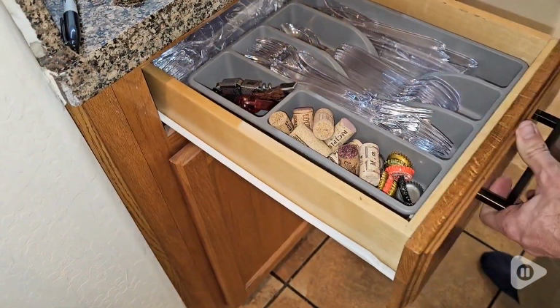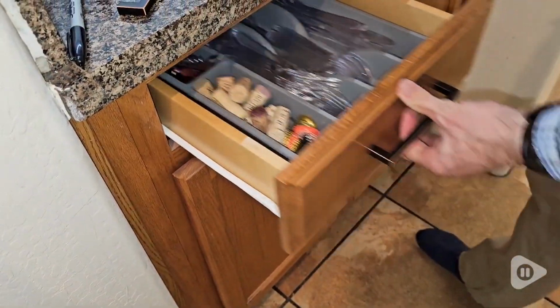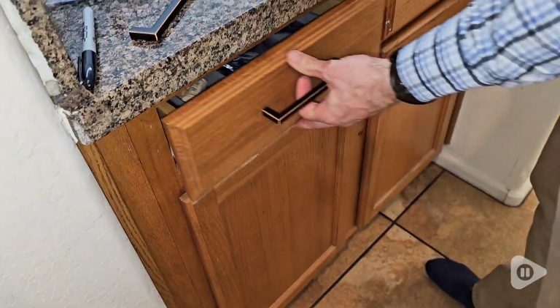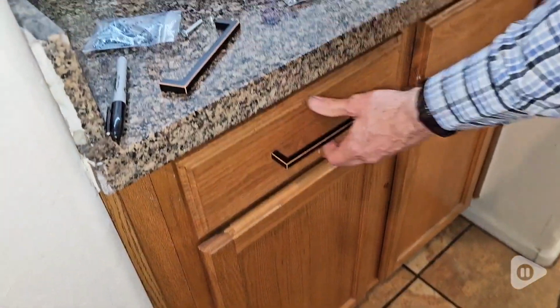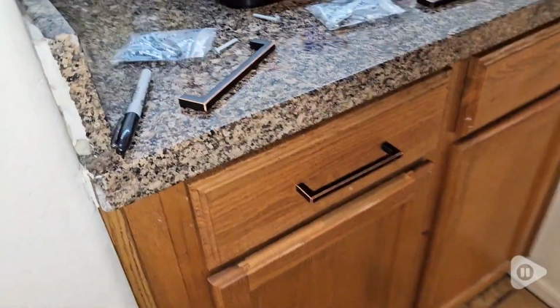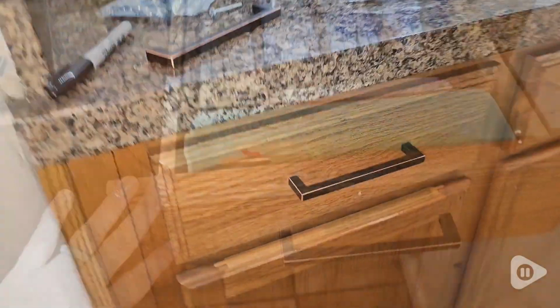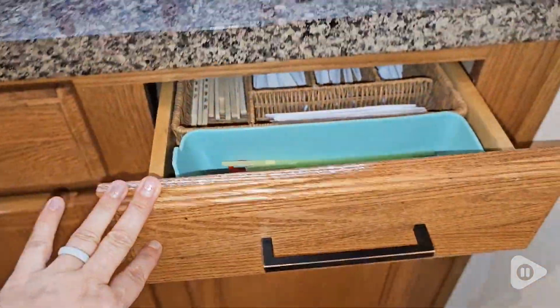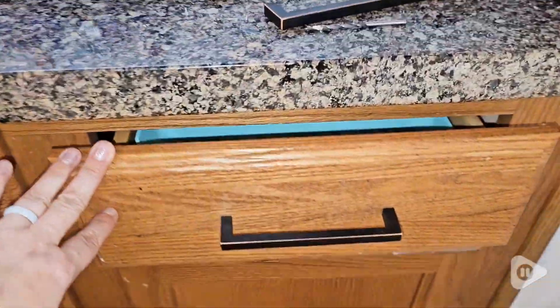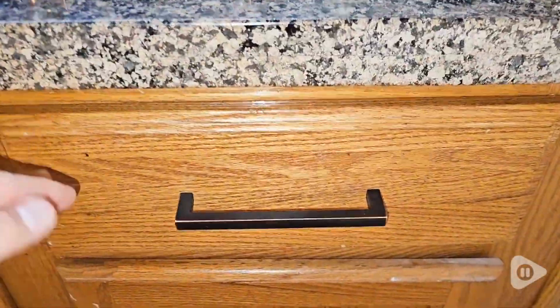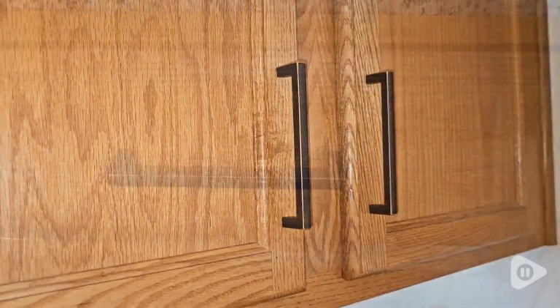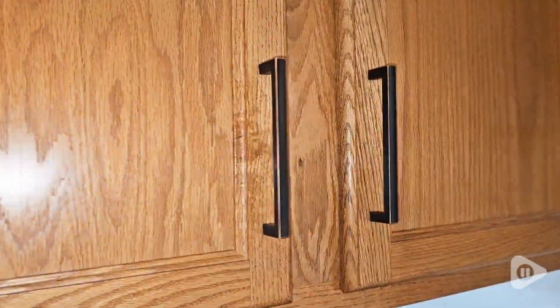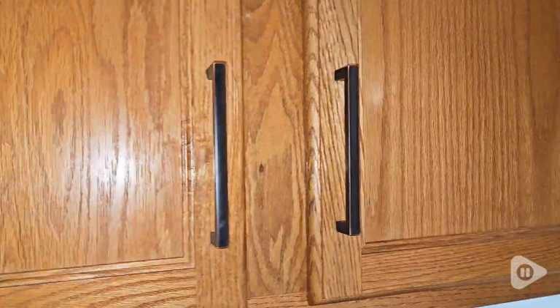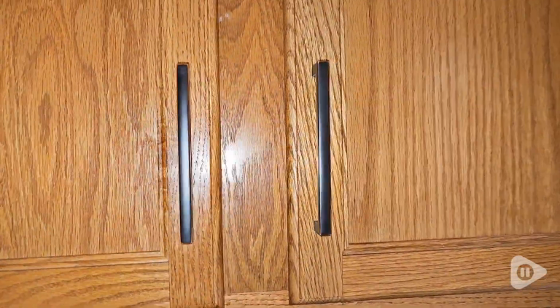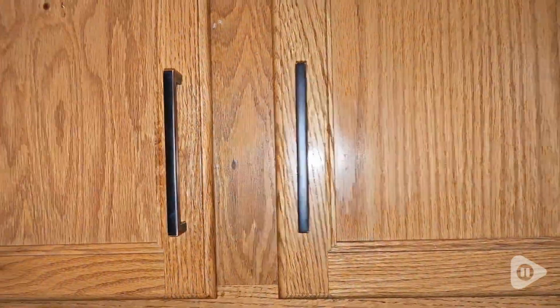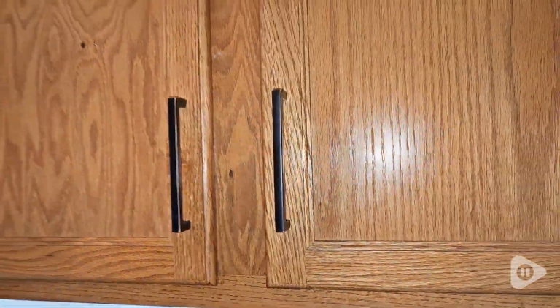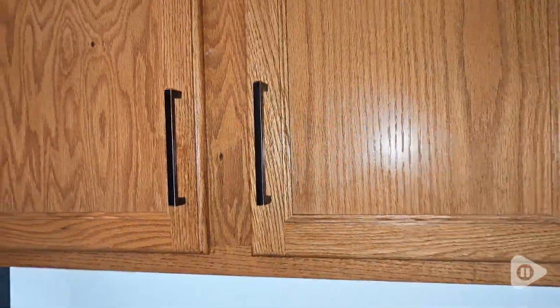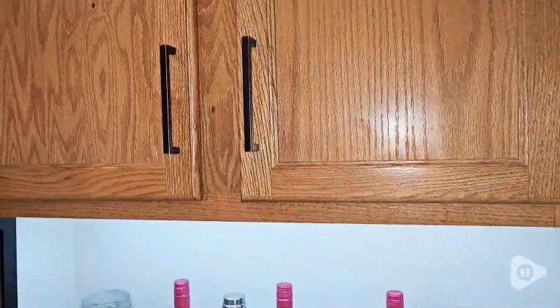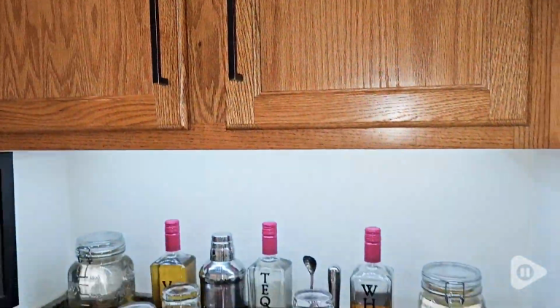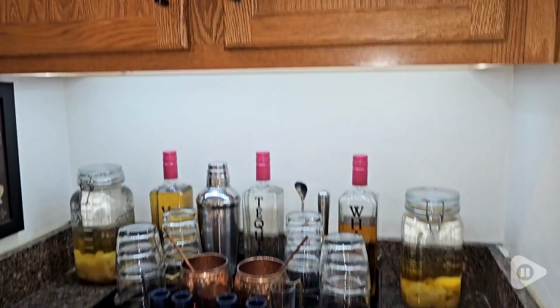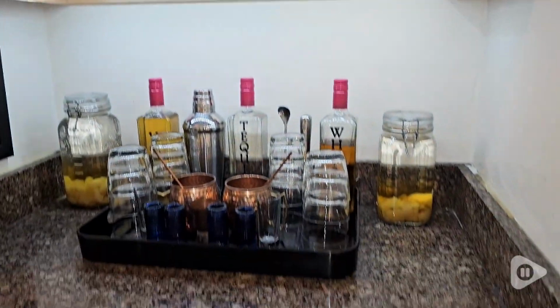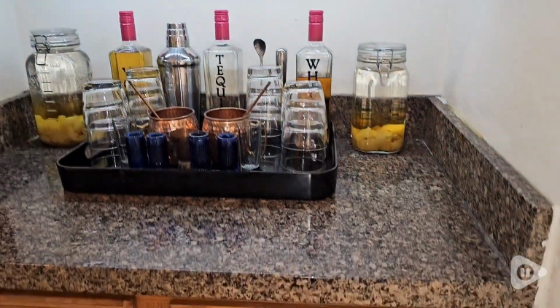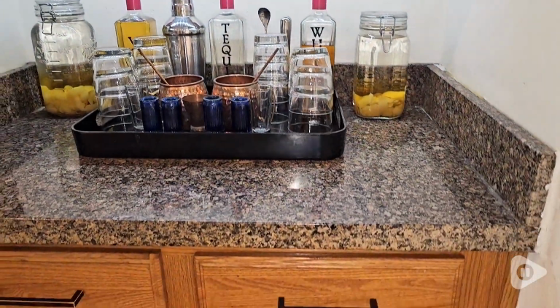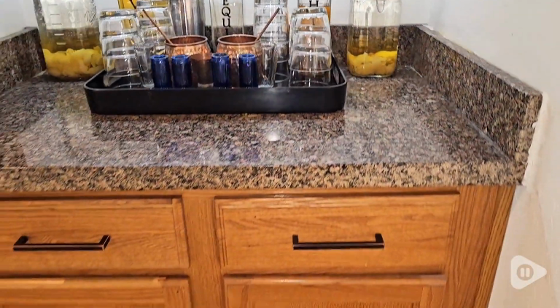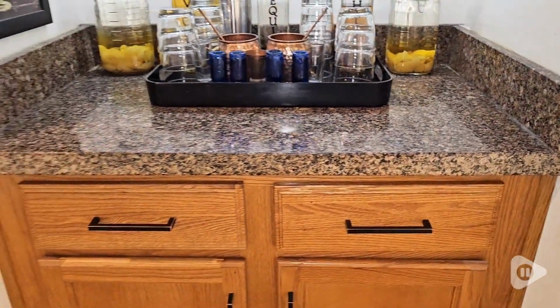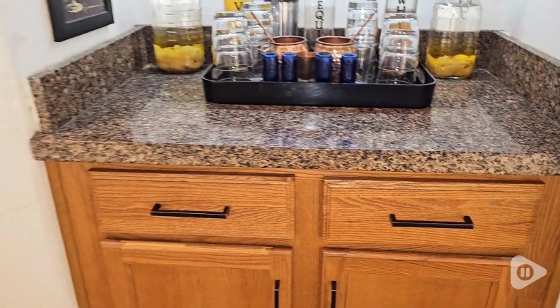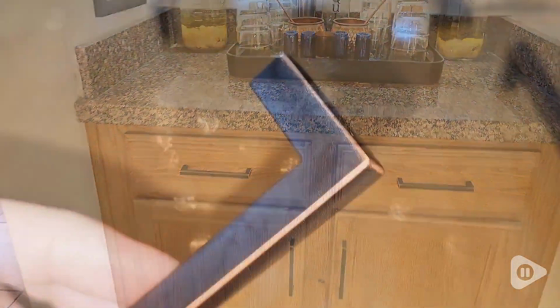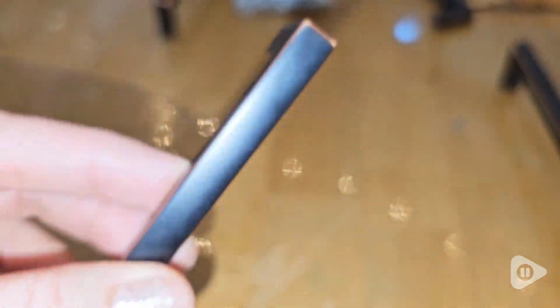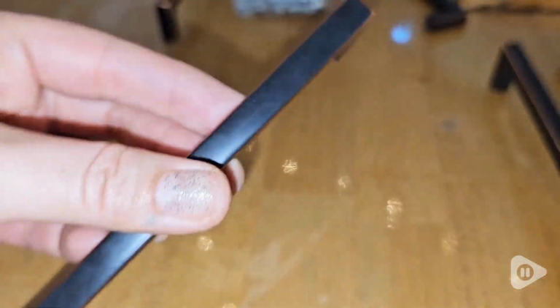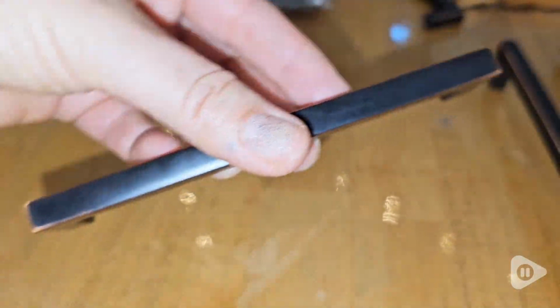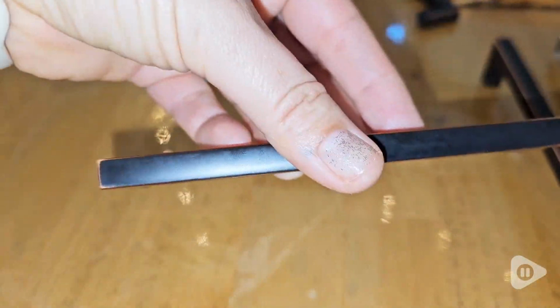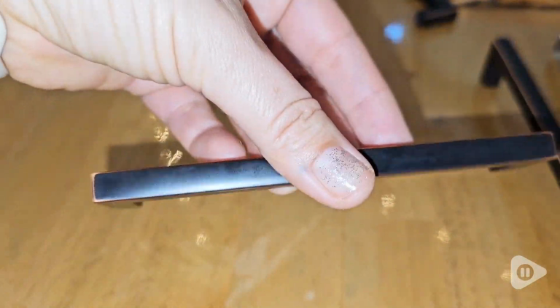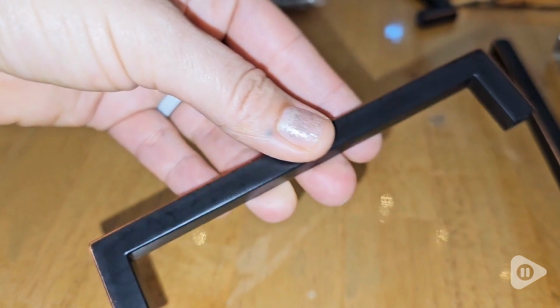I love the bronze rubbed look on these handles. It really is just so beautiful and elegant, and it really transformed our bar station. They are completely solid metal with just the holes for the bolts.